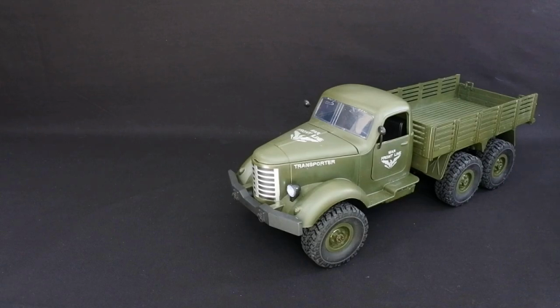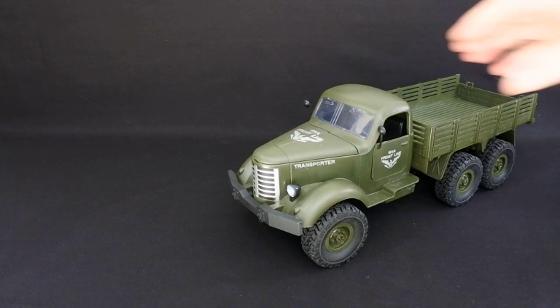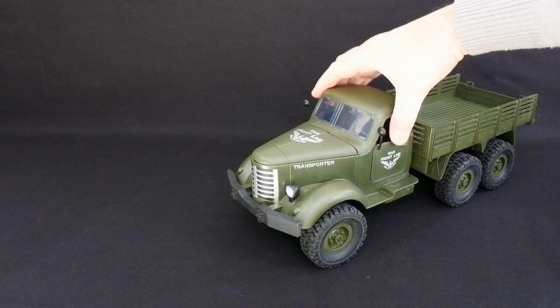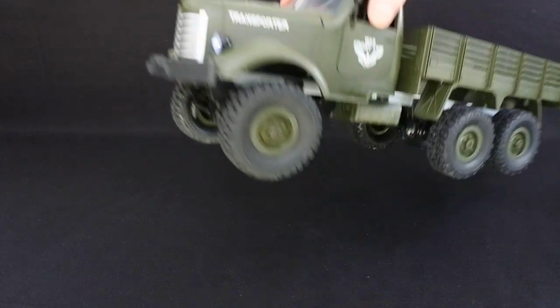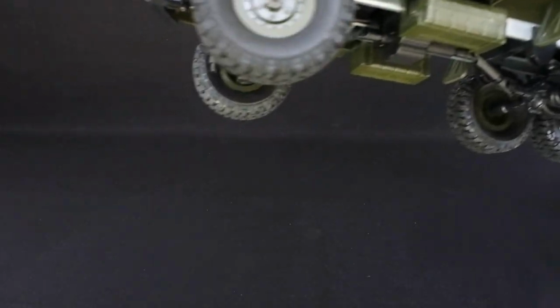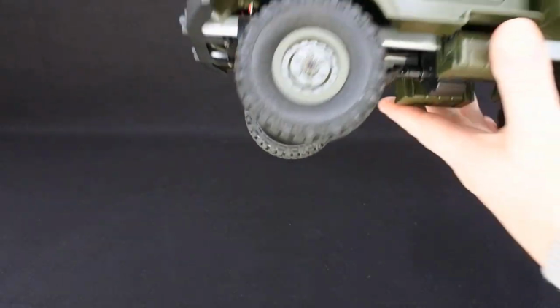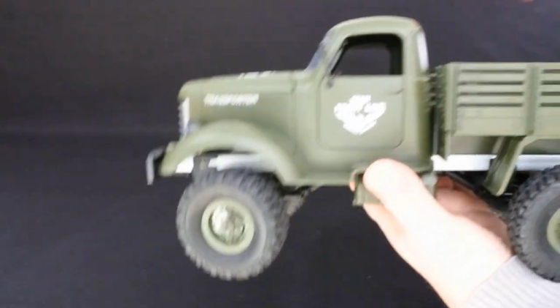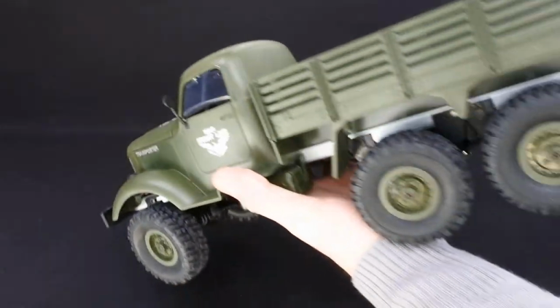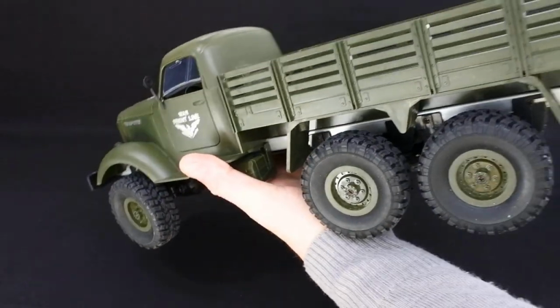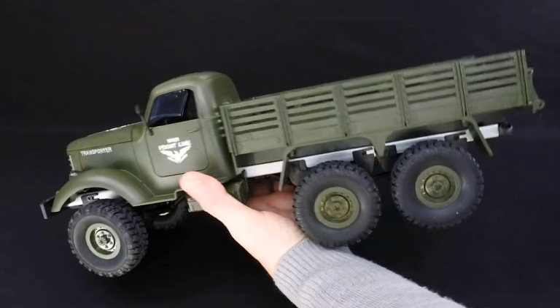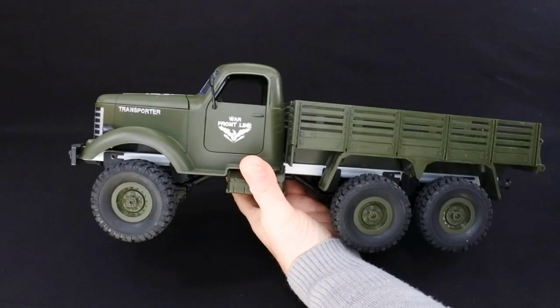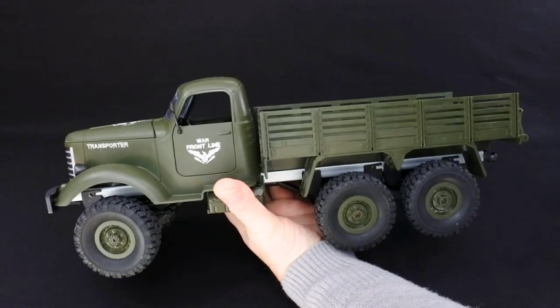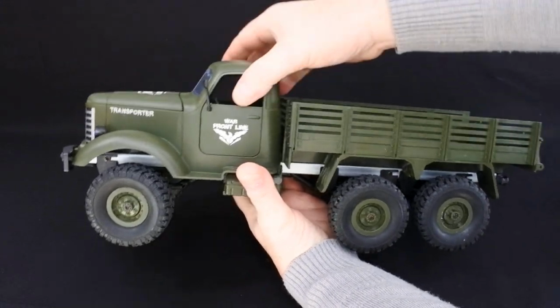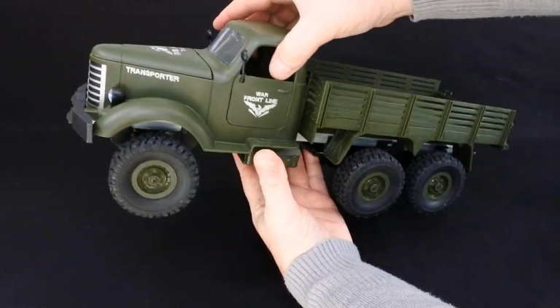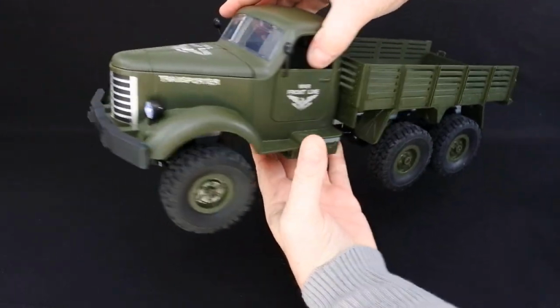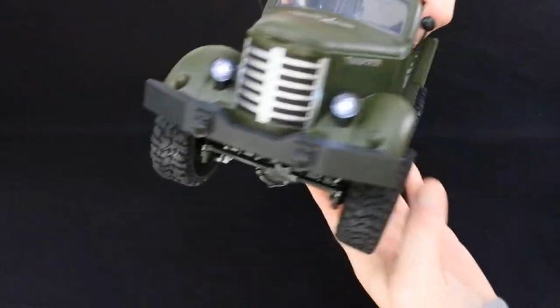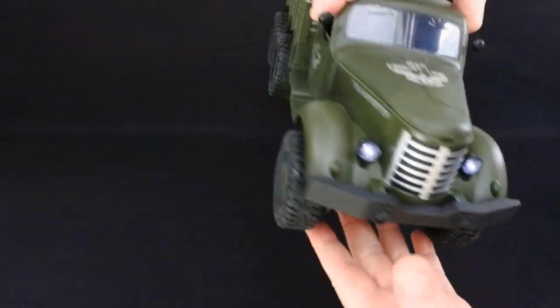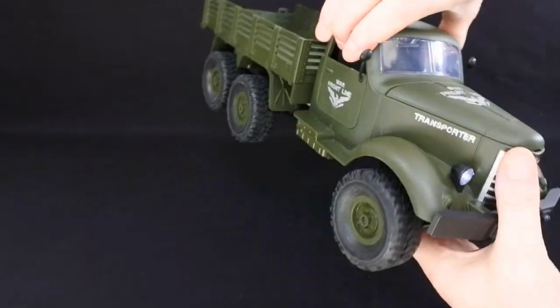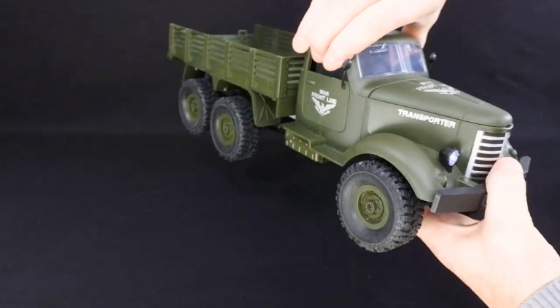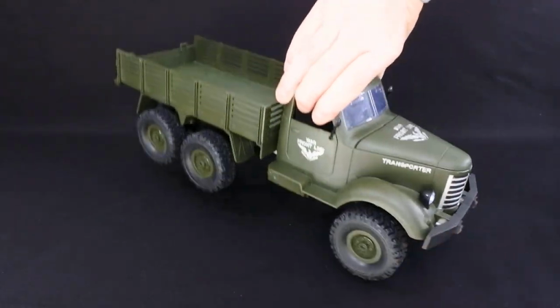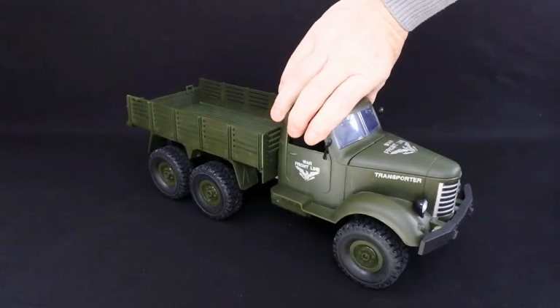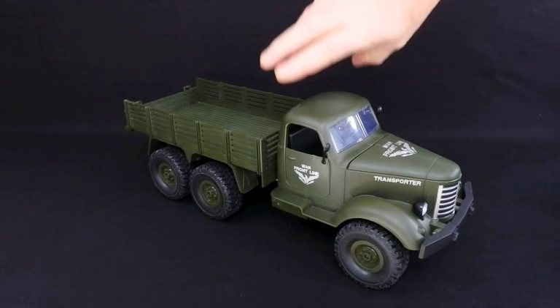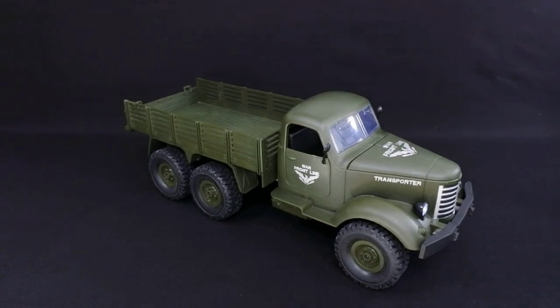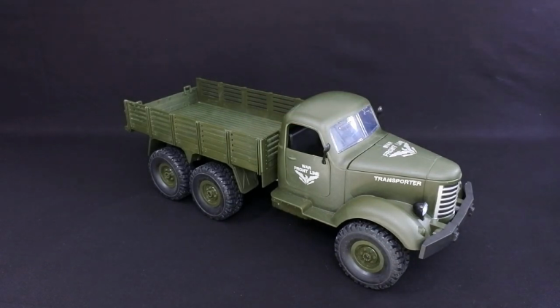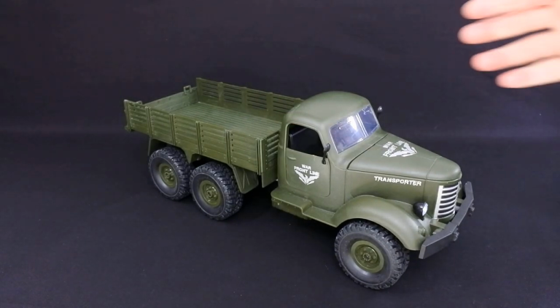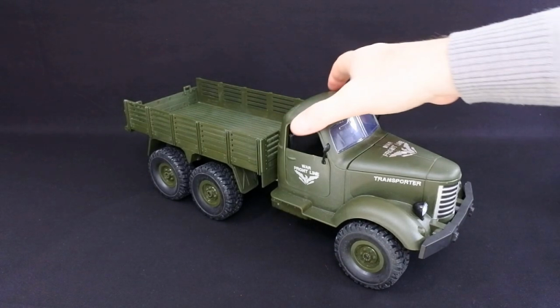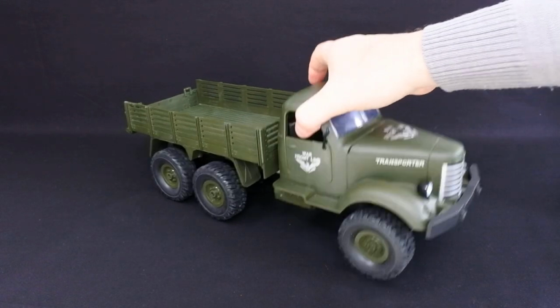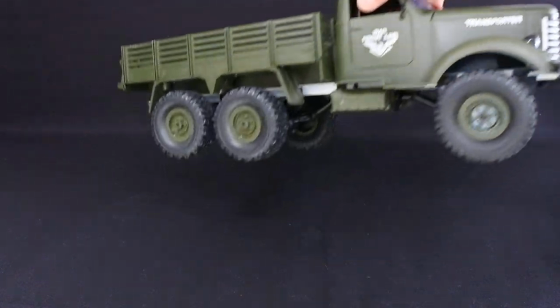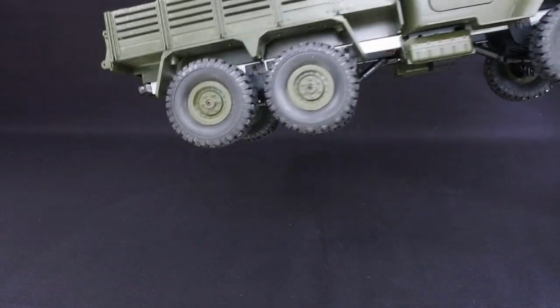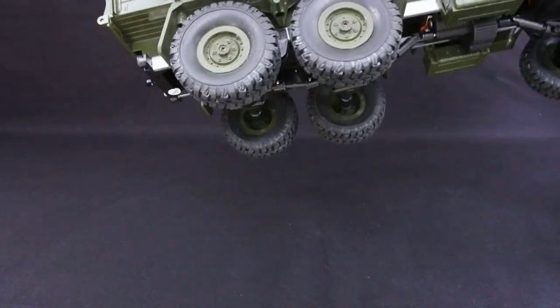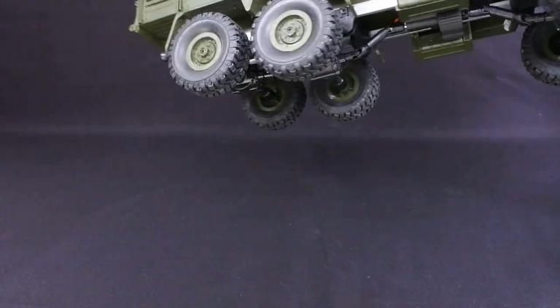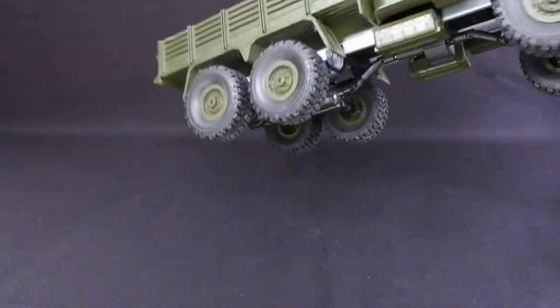It's really nicely finished off and for the money you can't really go wrong. You've got to remember it's a budget price. I like the green colour — the other one I bought in grey if I remember rightly, but I got this one in green.